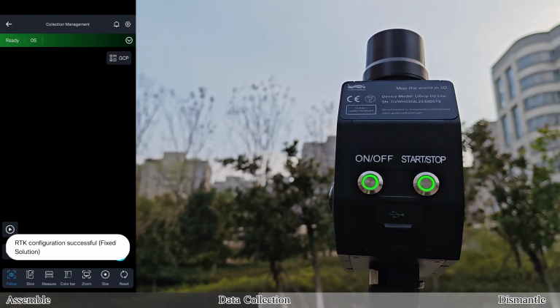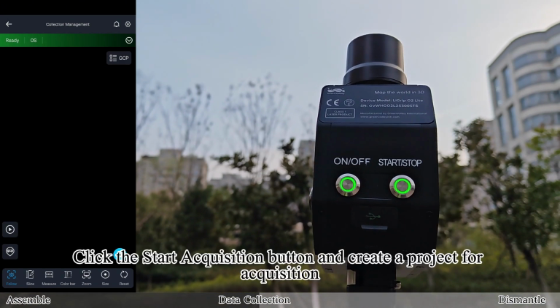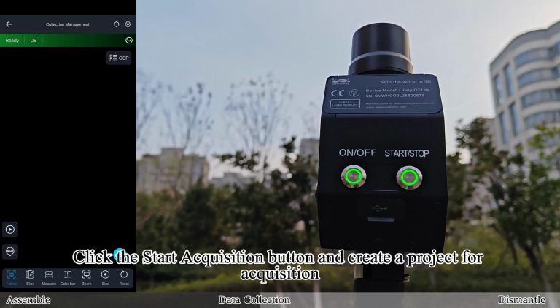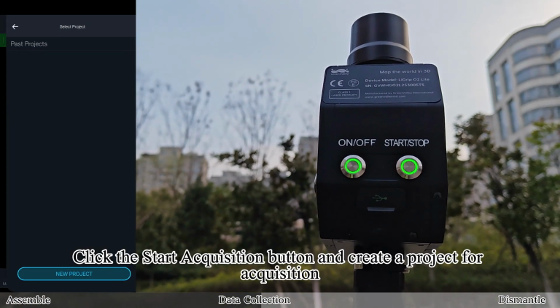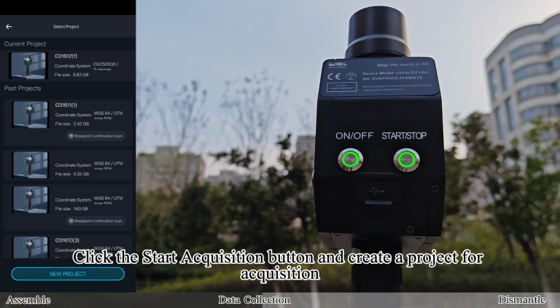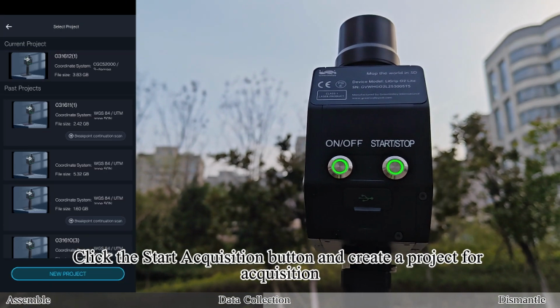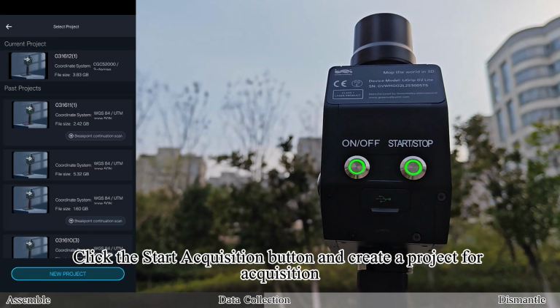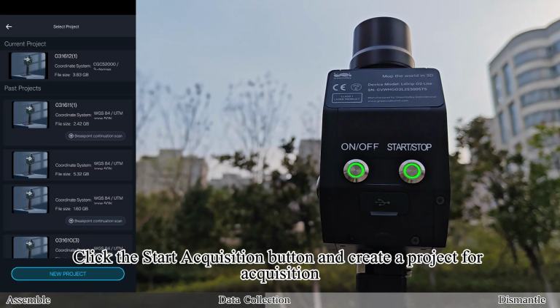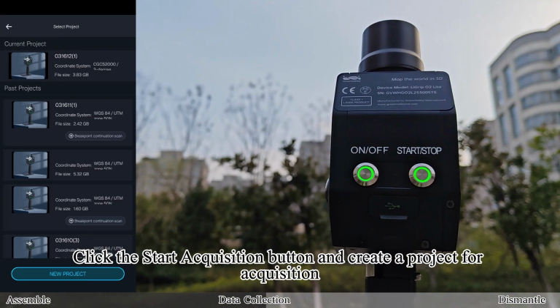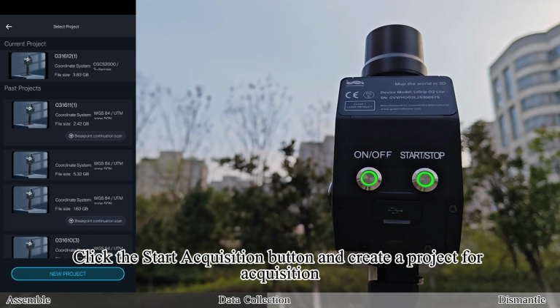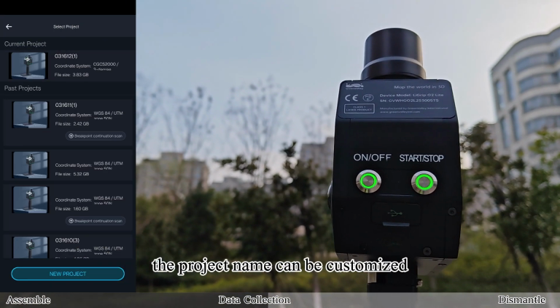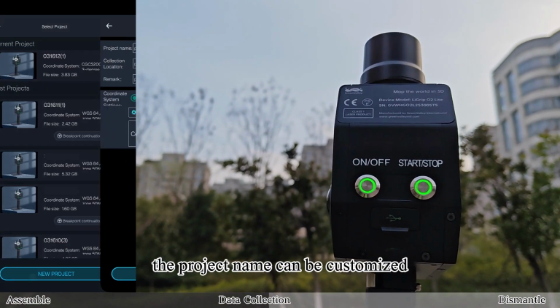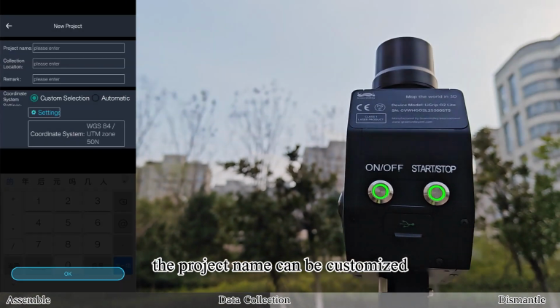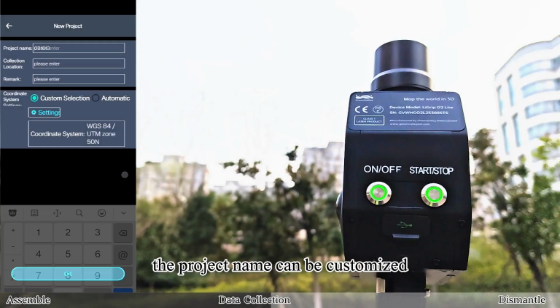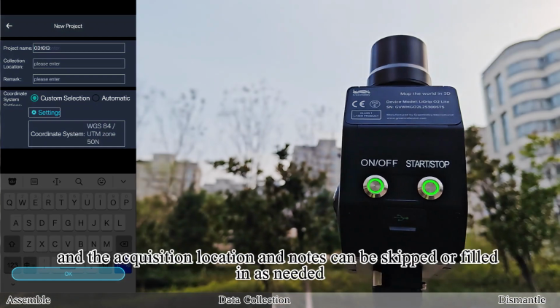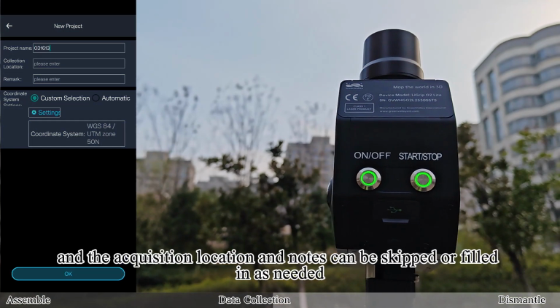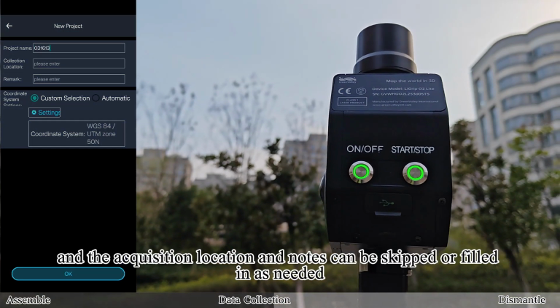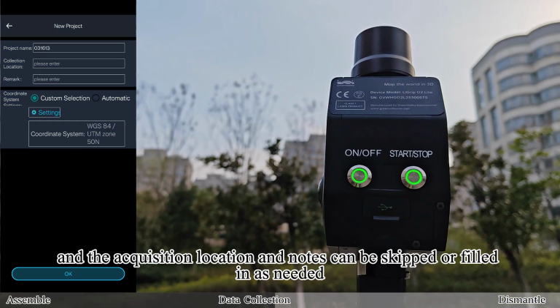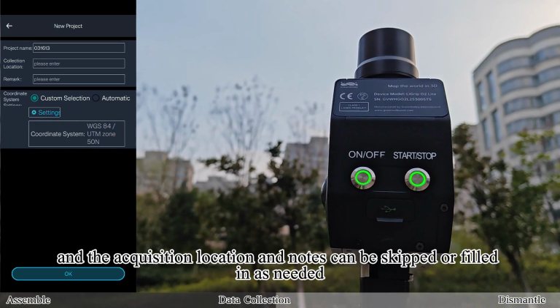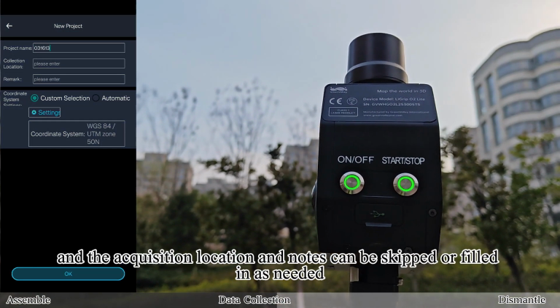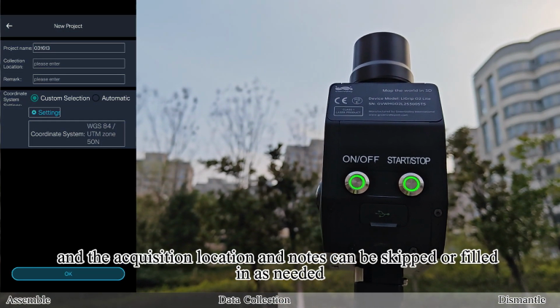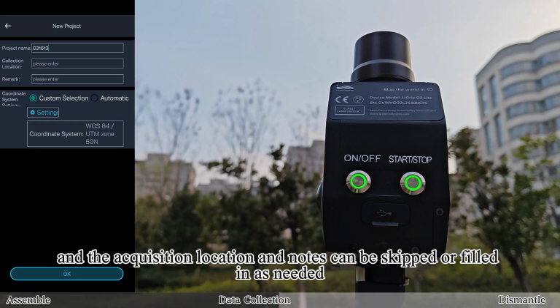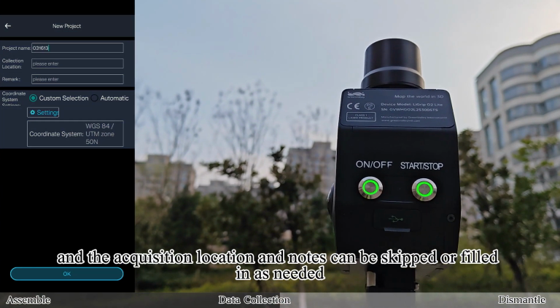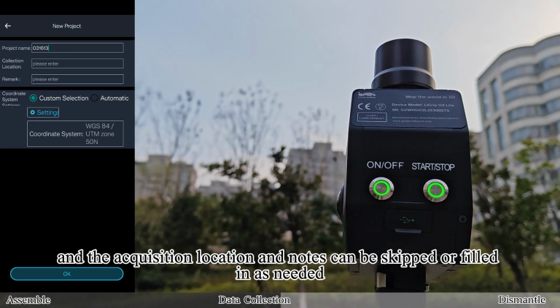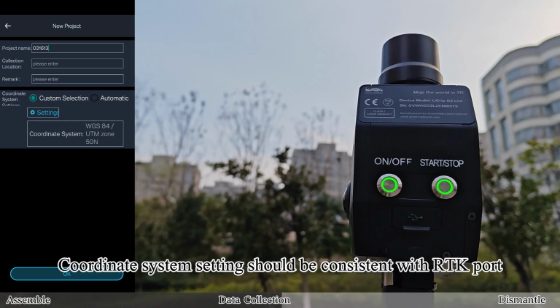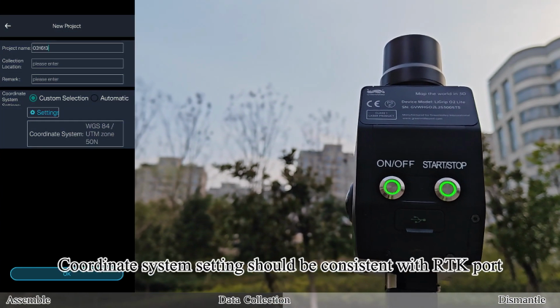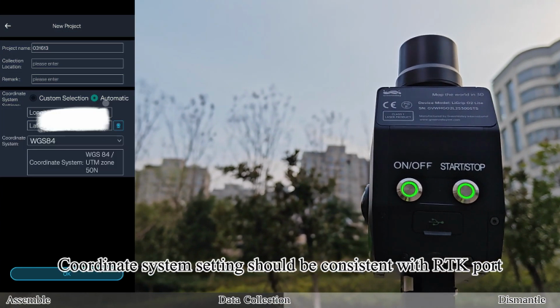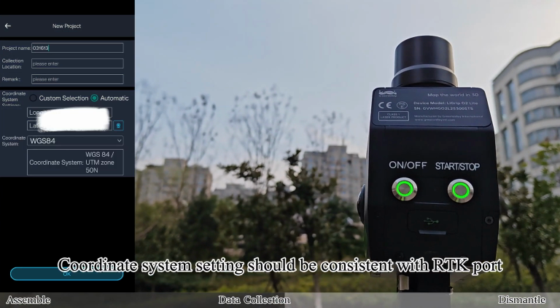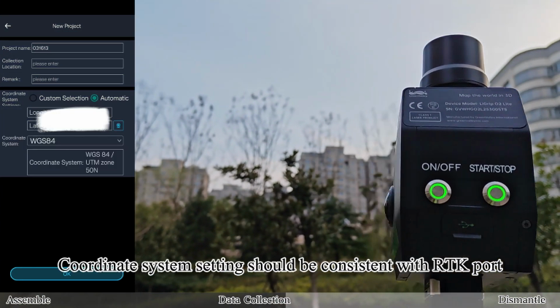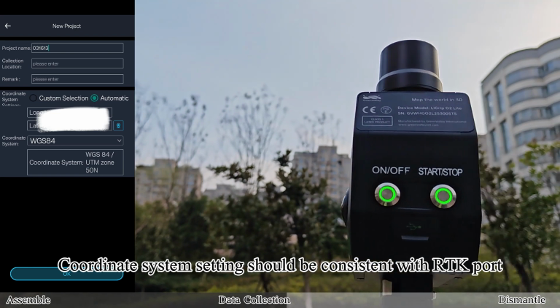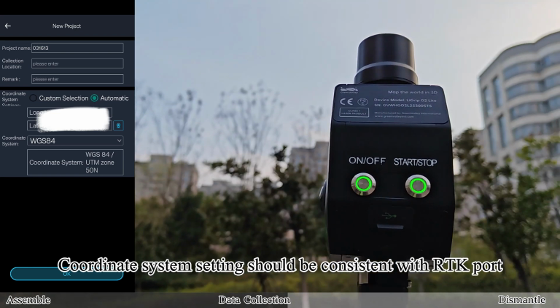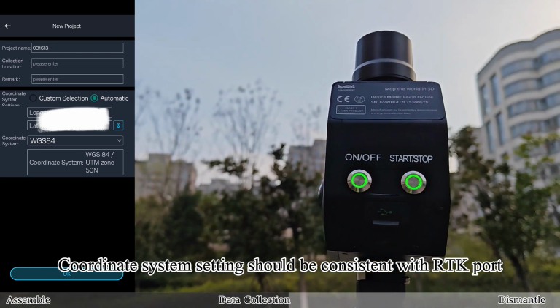Click the Start Acquisition button and create a project for acquisition. The project name can be customized, and the acquisition location and notes can be skipped or filled in as needed. Coordinate system settings should be consistent with the RTK port.